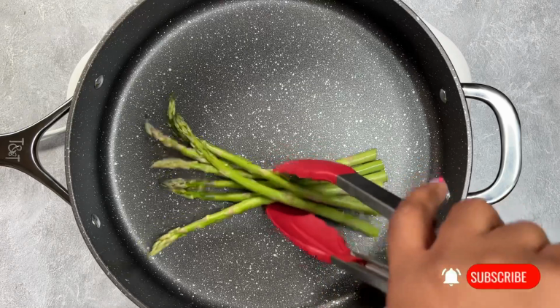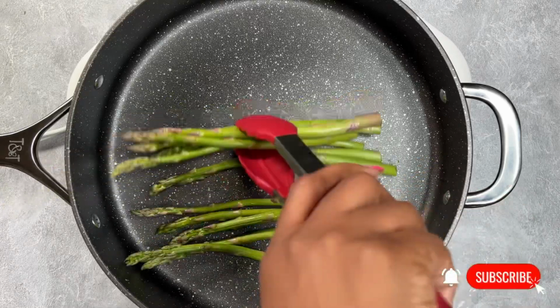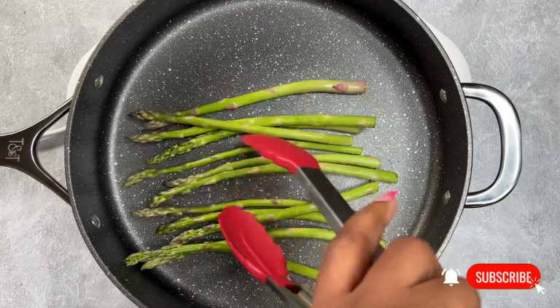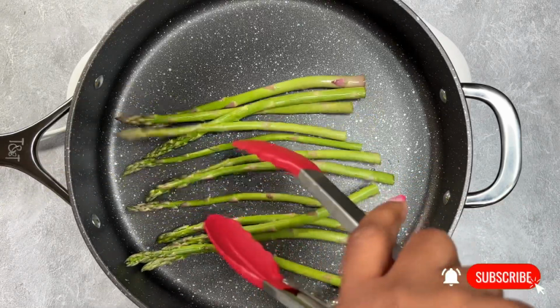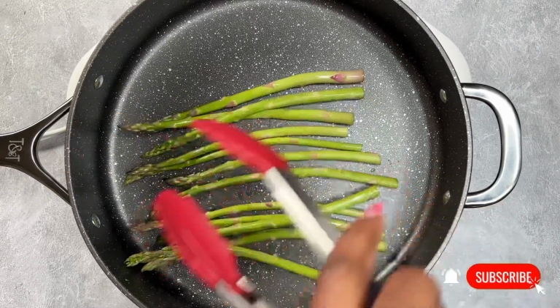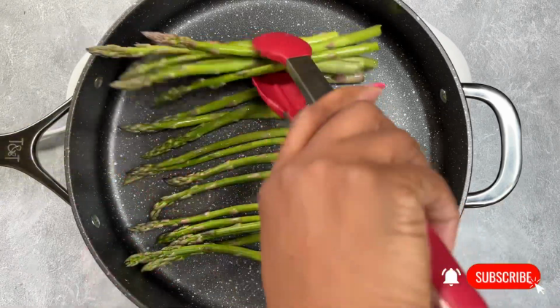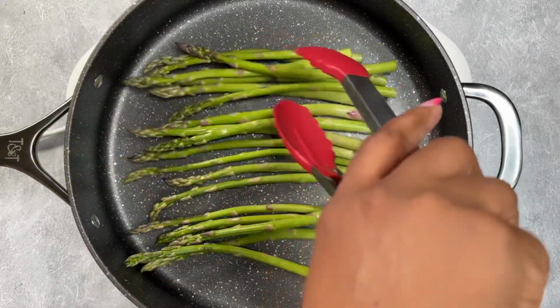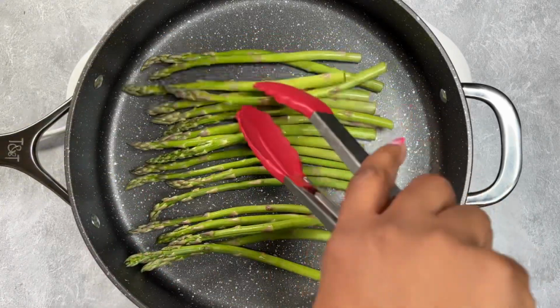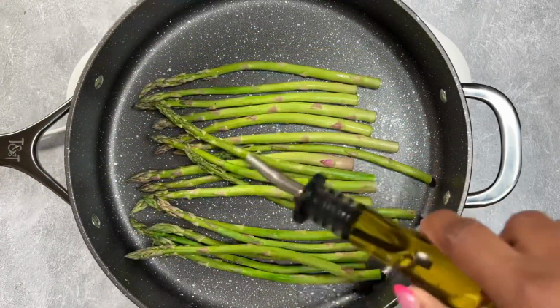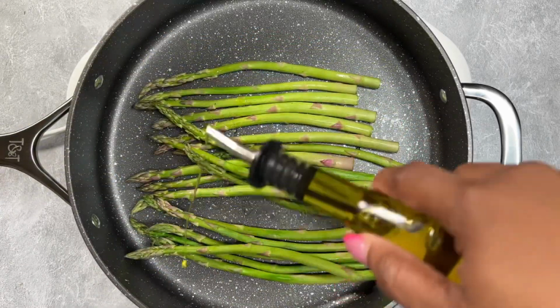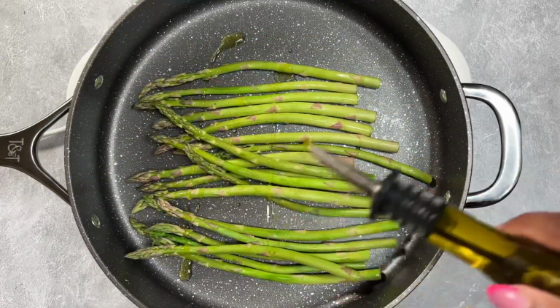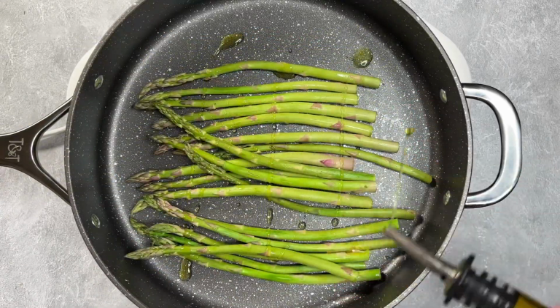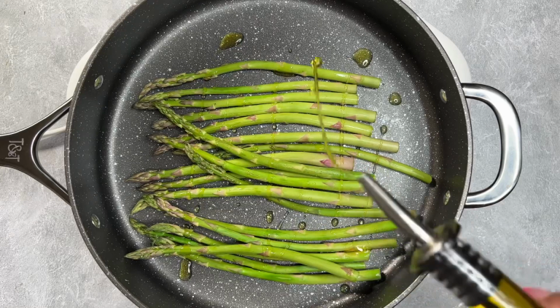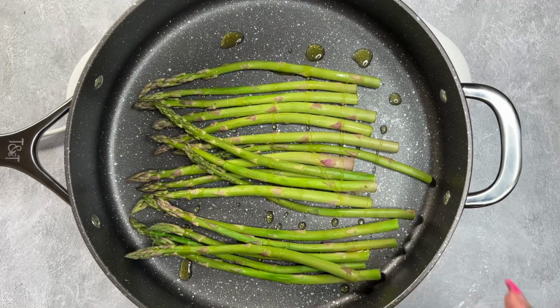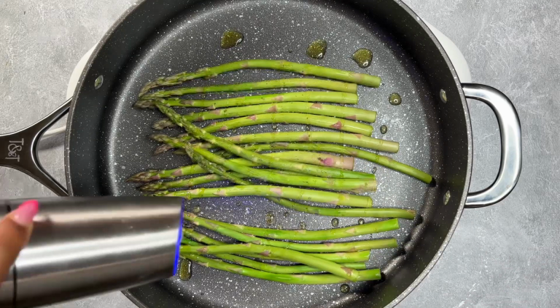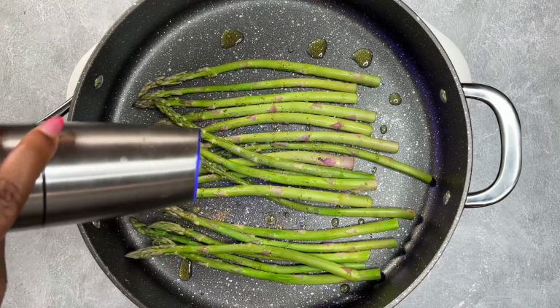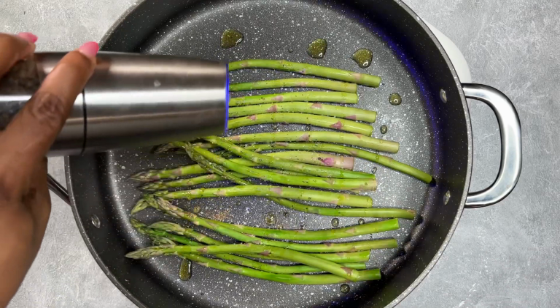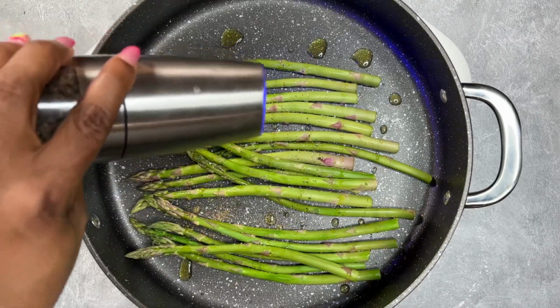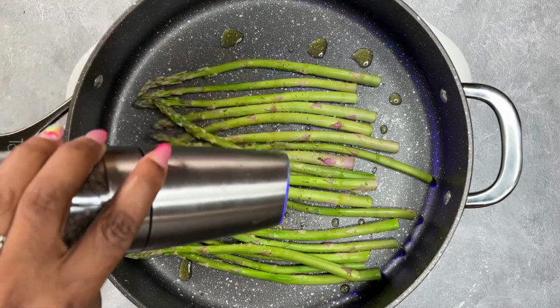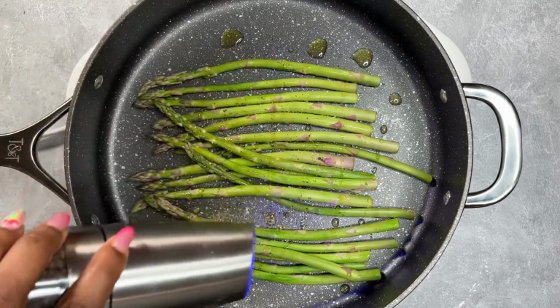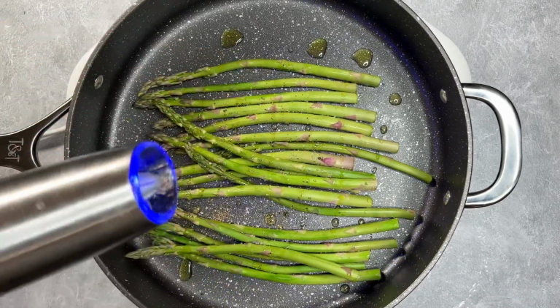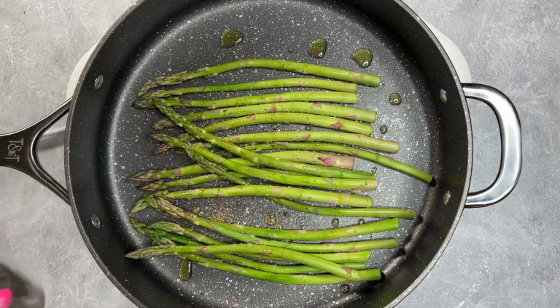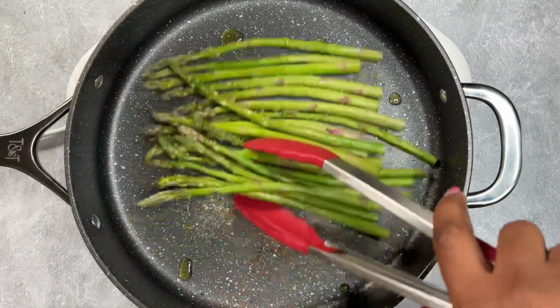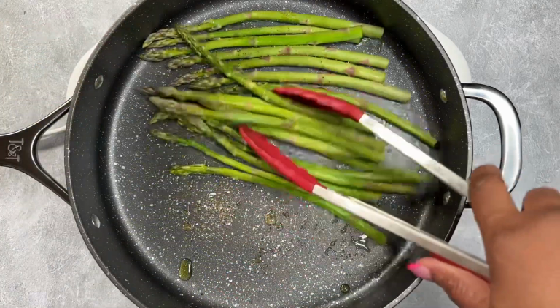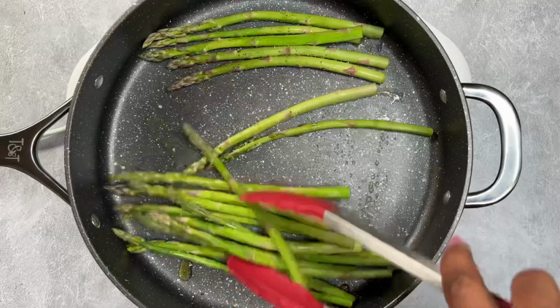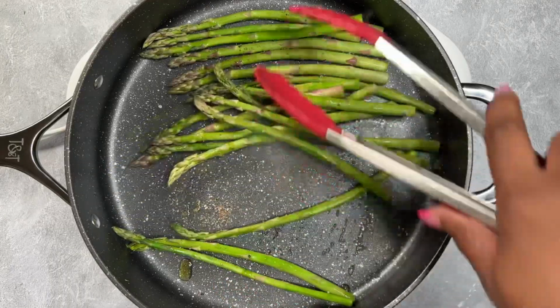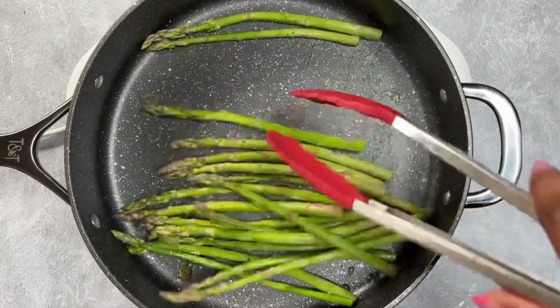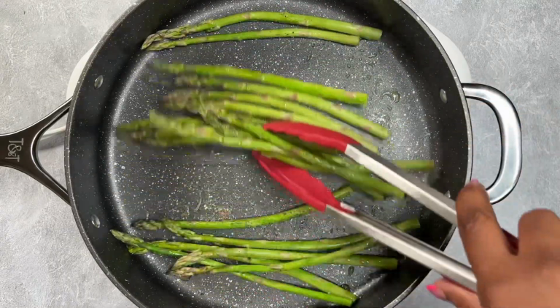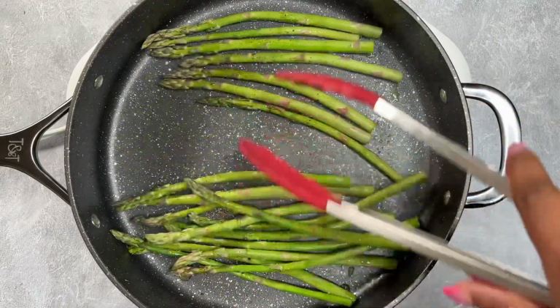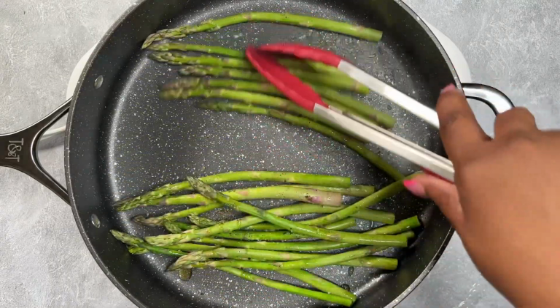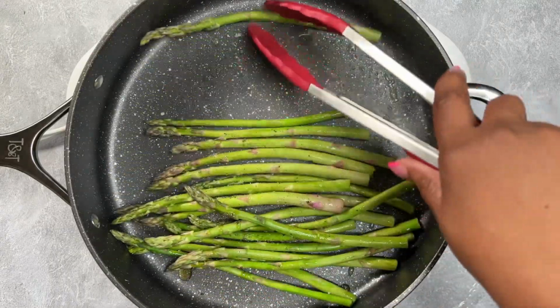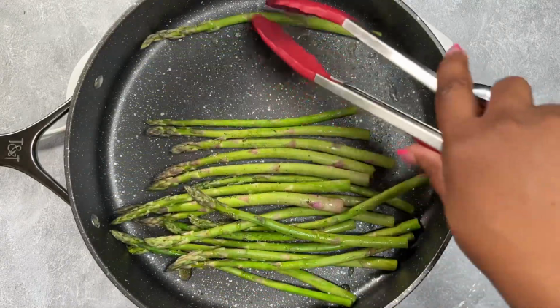Then throw them into a skillet. The key here for me is to use a non-stick skillet because we want to add as little oil as possible. Then we're going to season these babies up with a little bit of salt and pepper — you really don't need anything more than that.